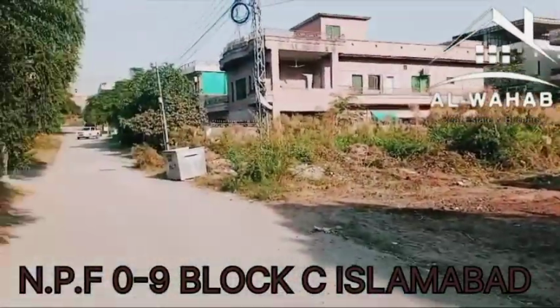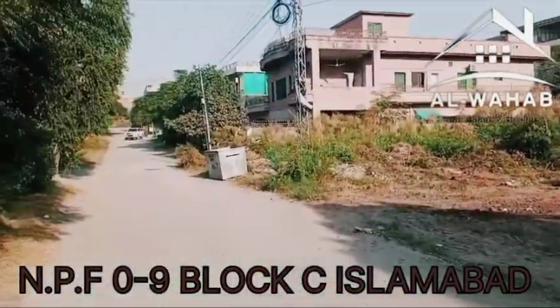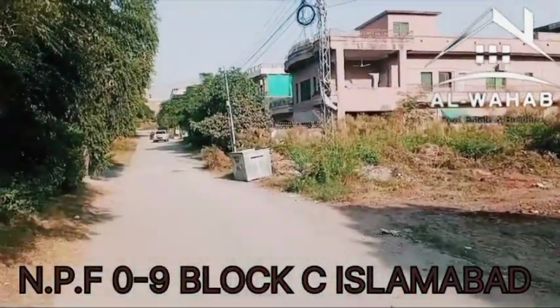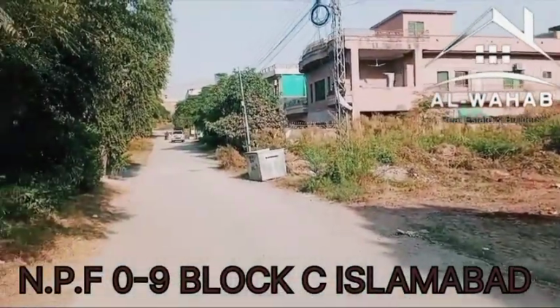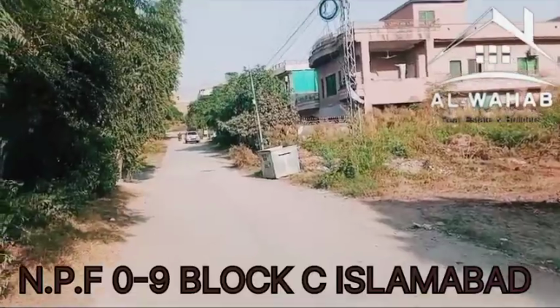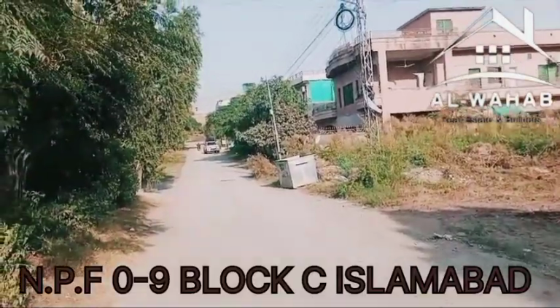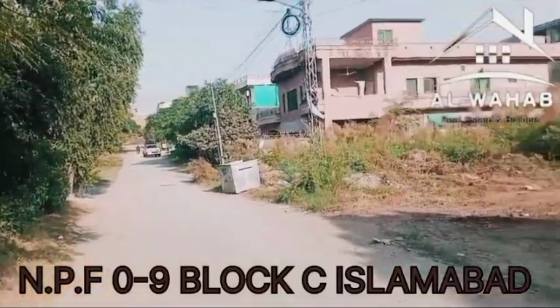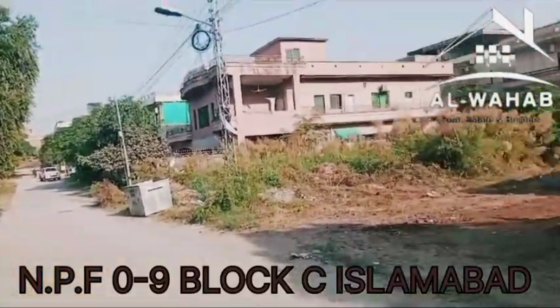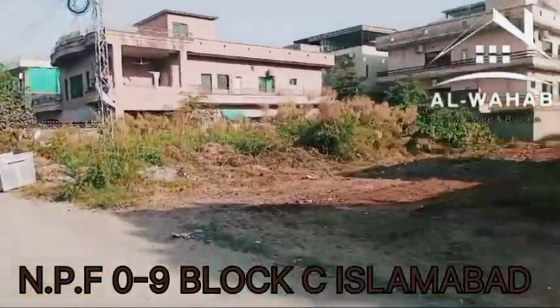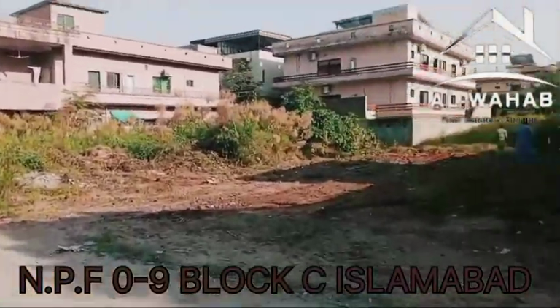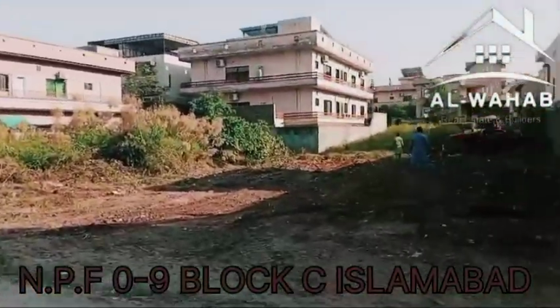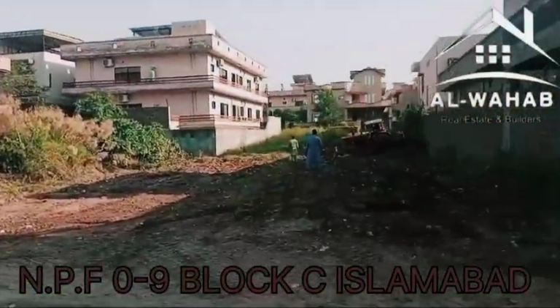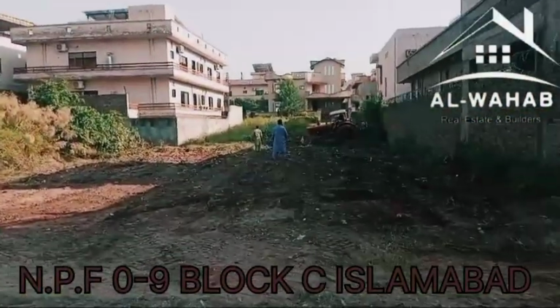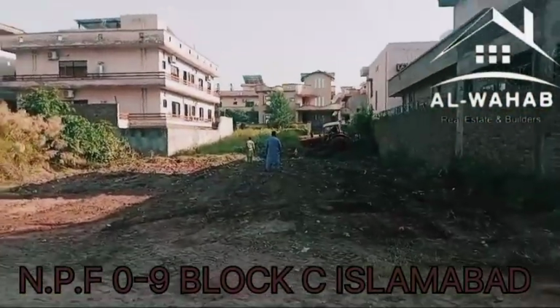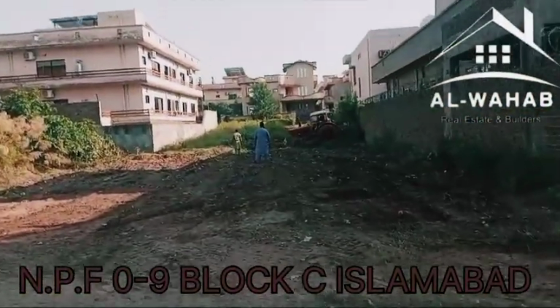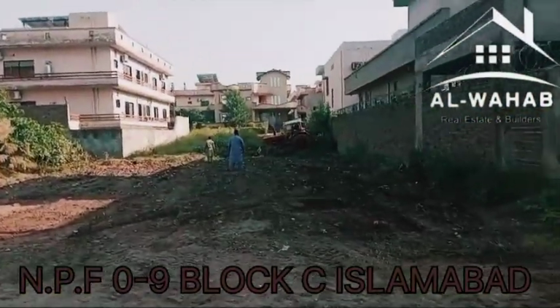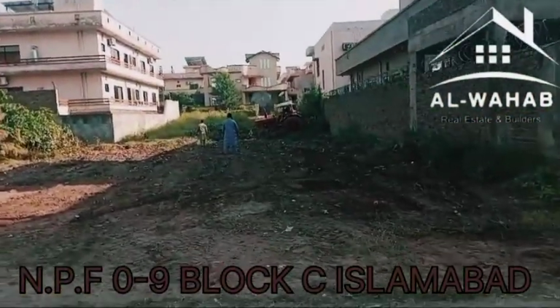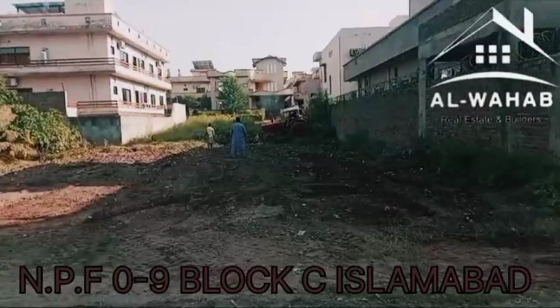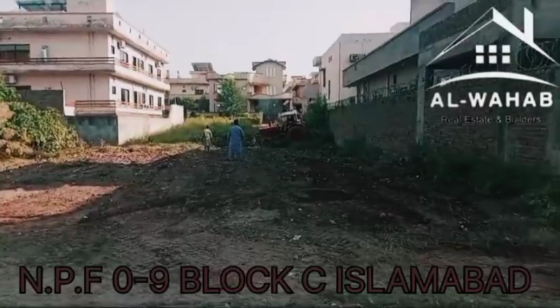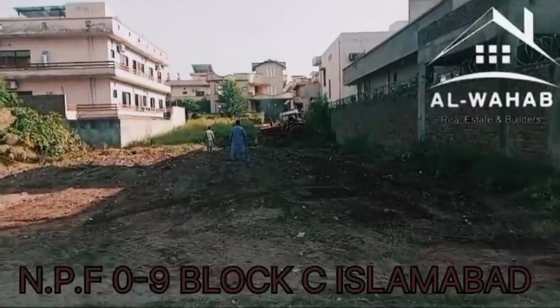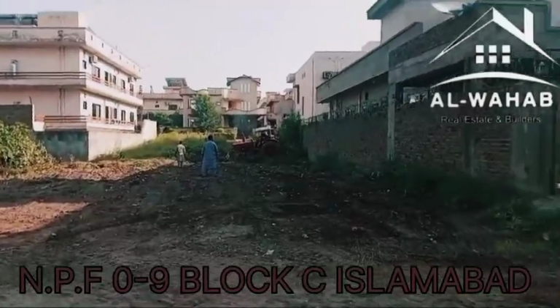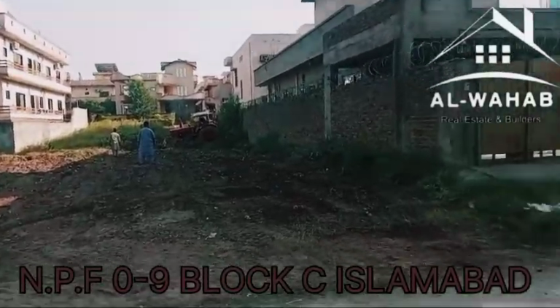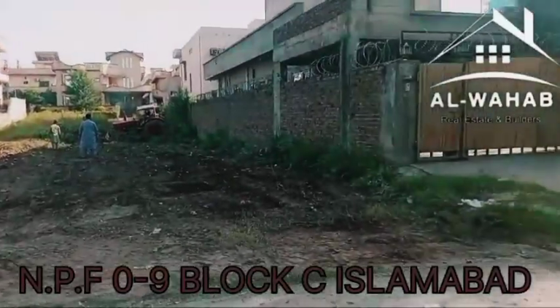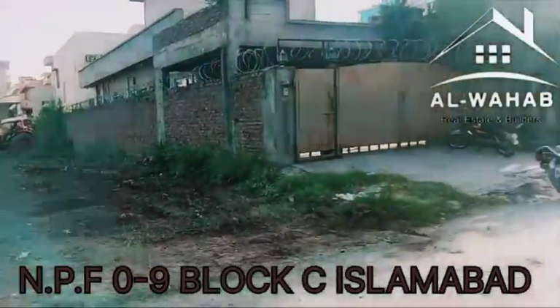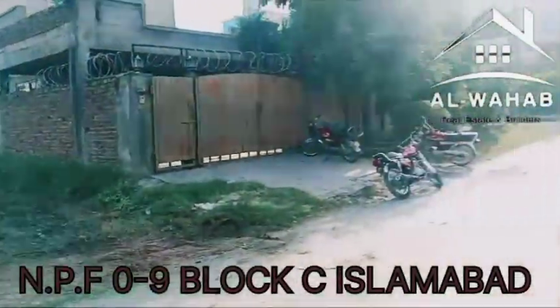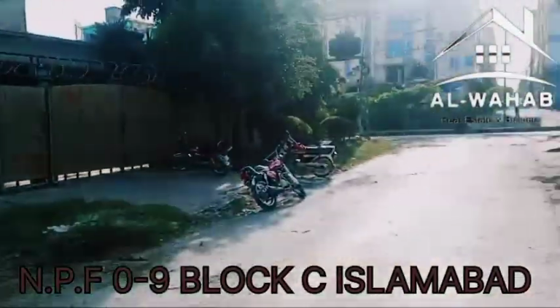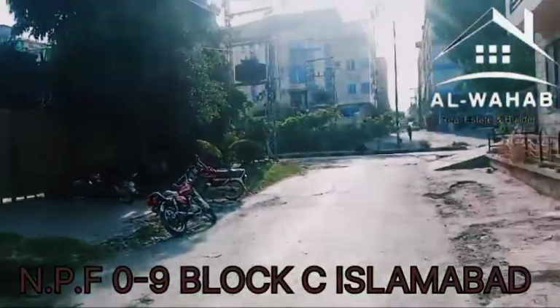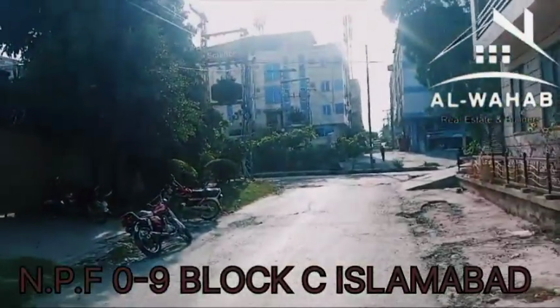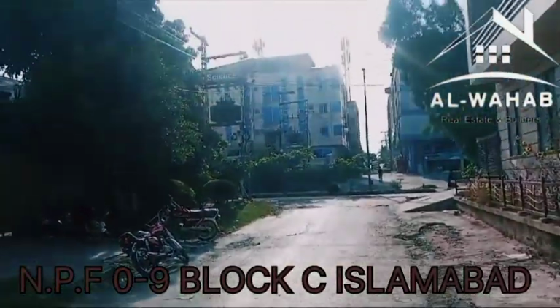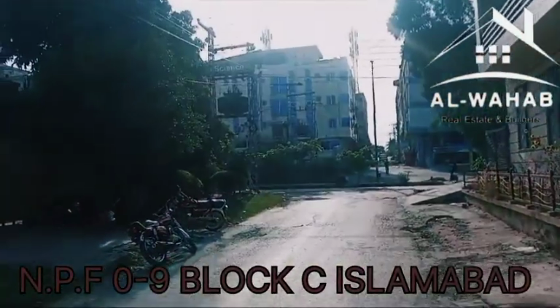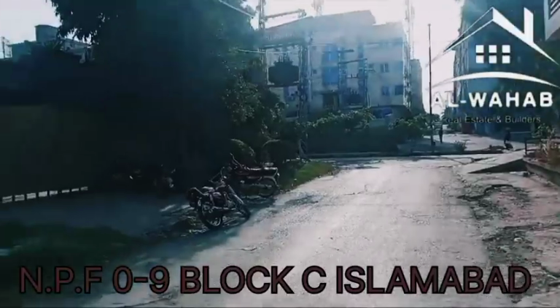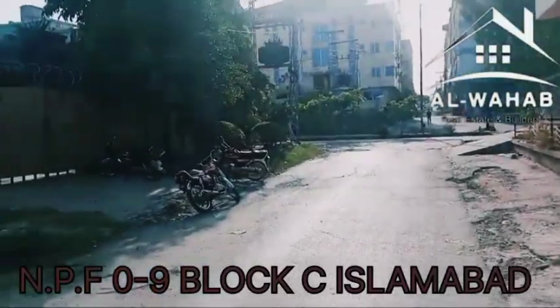This is a fully populated and developed area. This is a plot for sale. You can see the details, demand, and visit. Thank you.